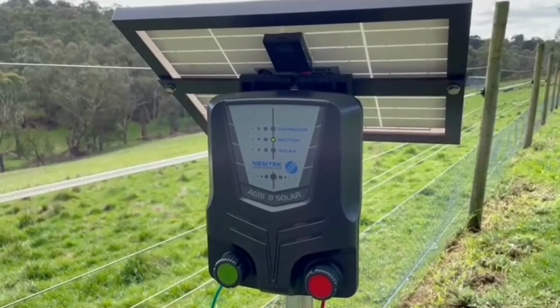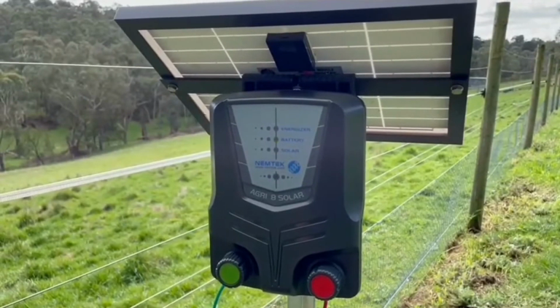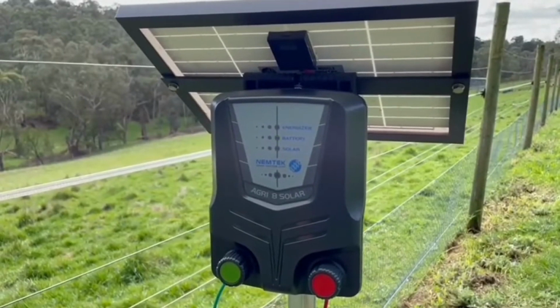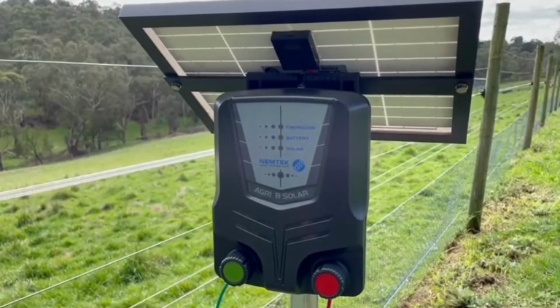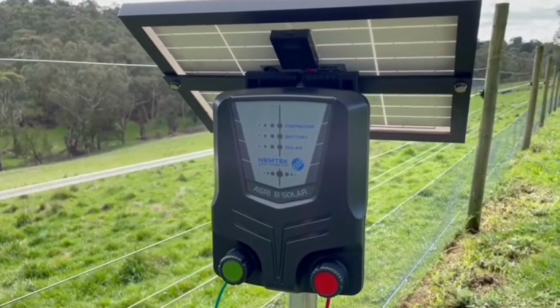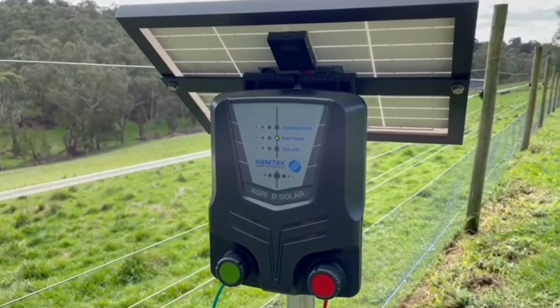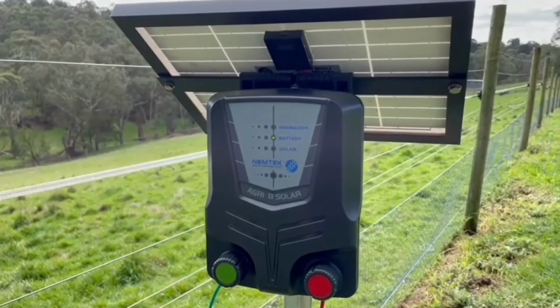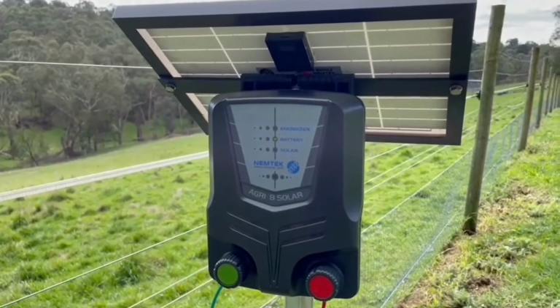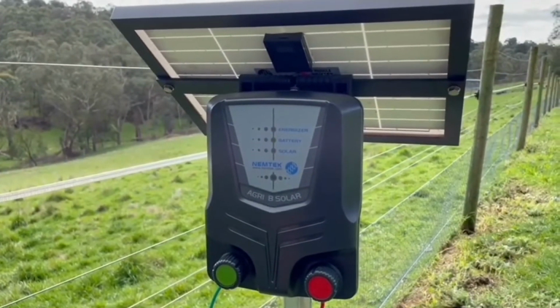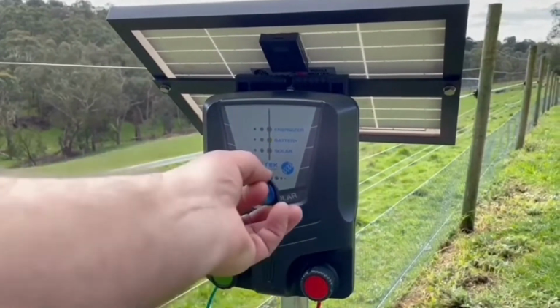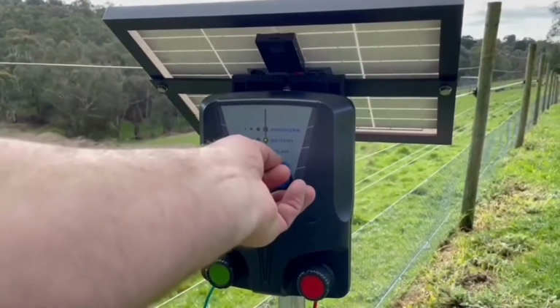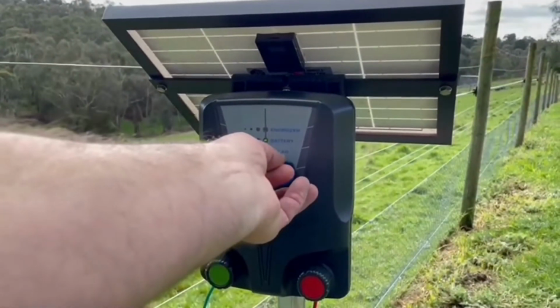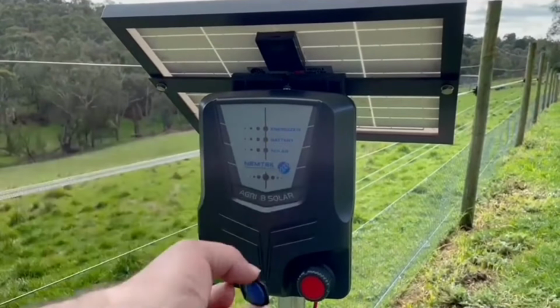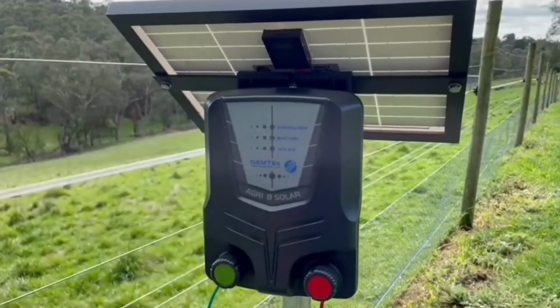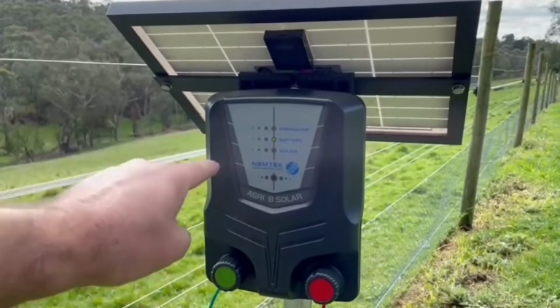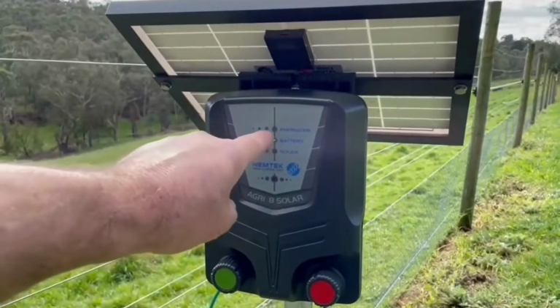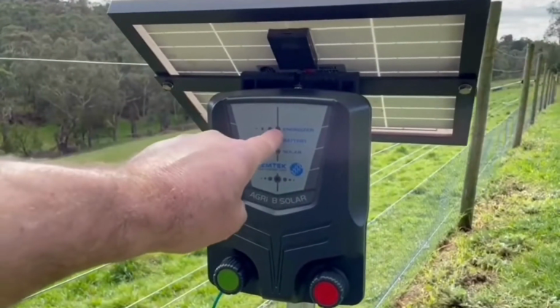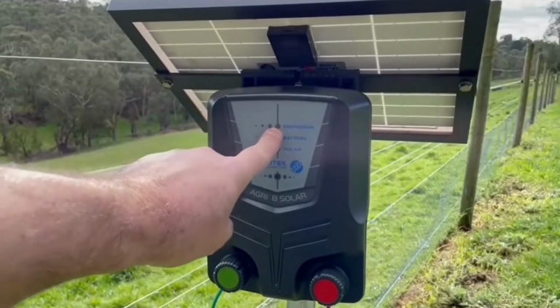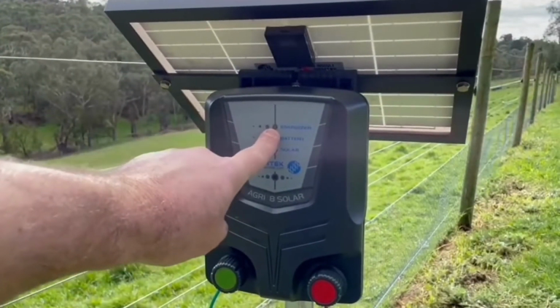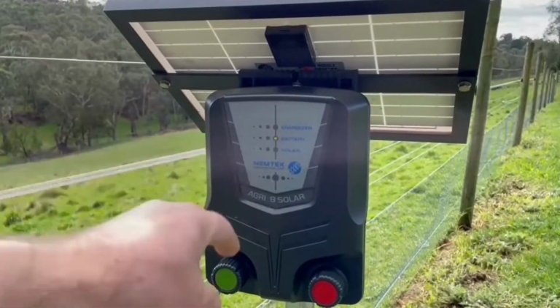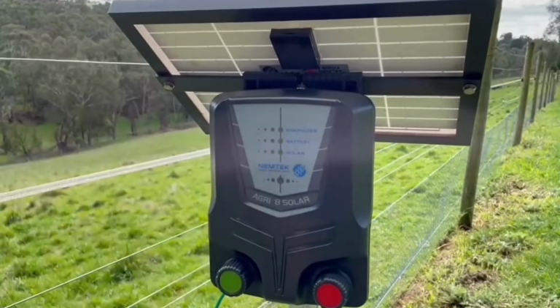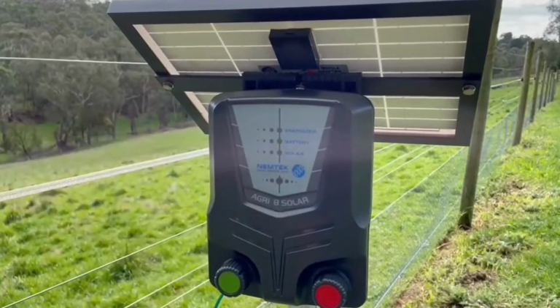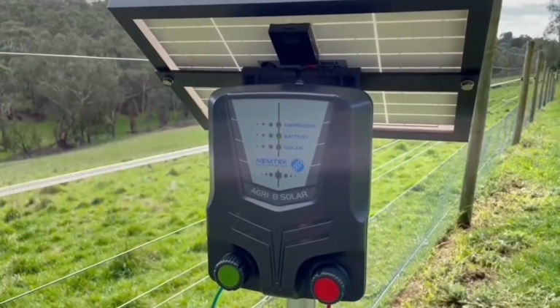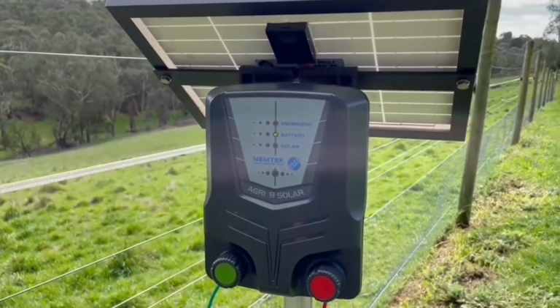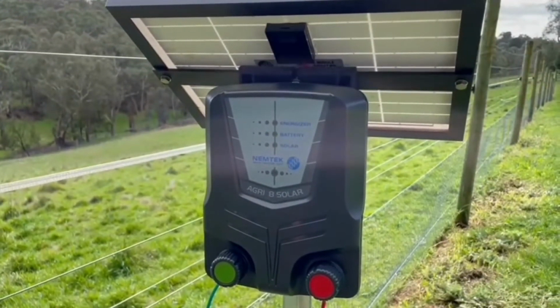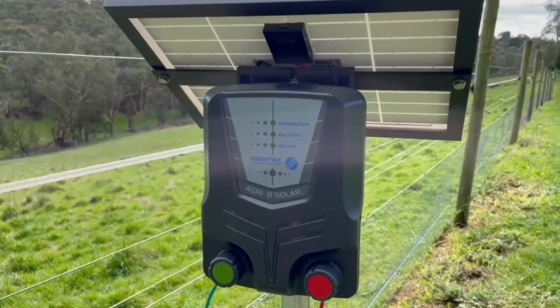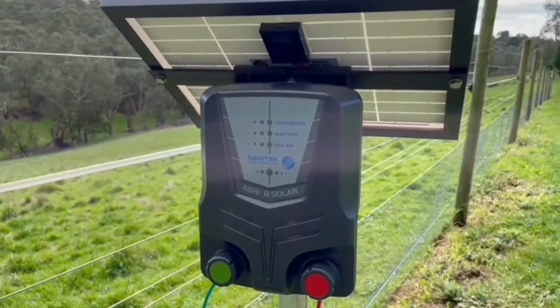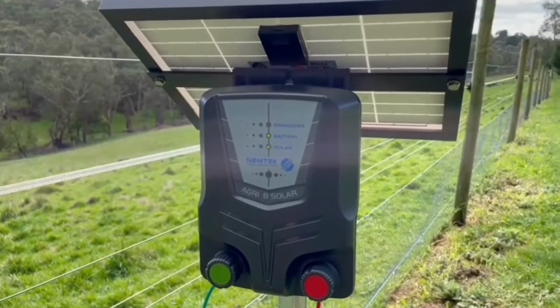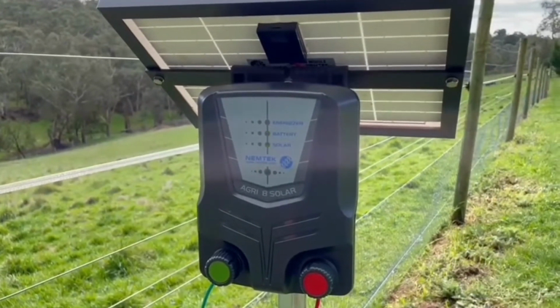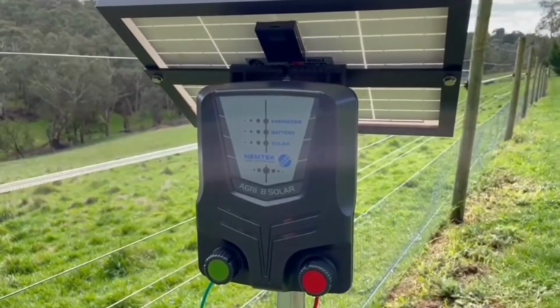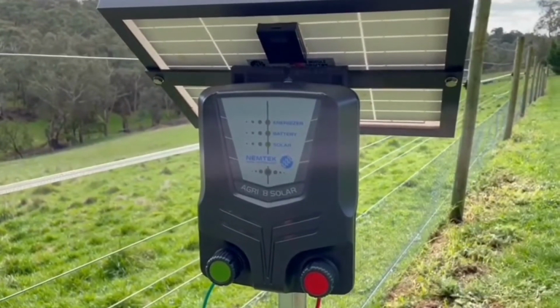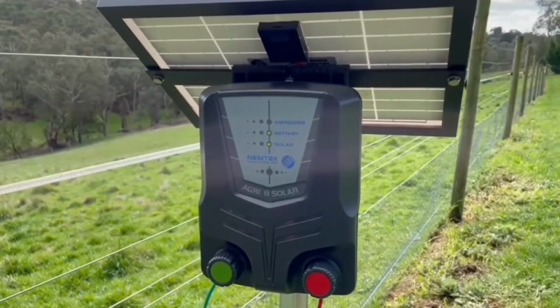To turn the energiser on, simply present the tag to the Nemtek symbol. You'll hear one beep. The energiser is now pulsing away in green, telling us it's in high voltage mode.